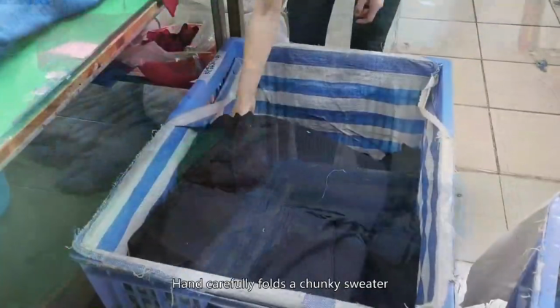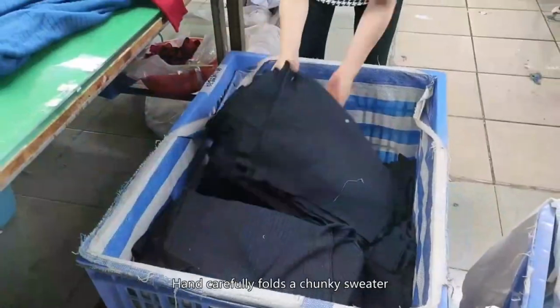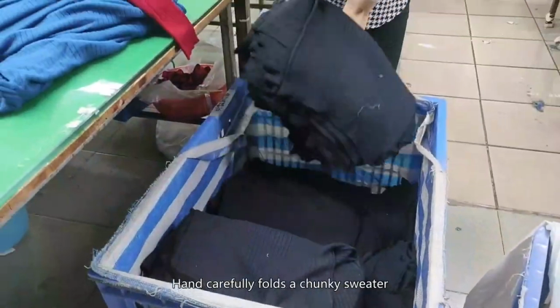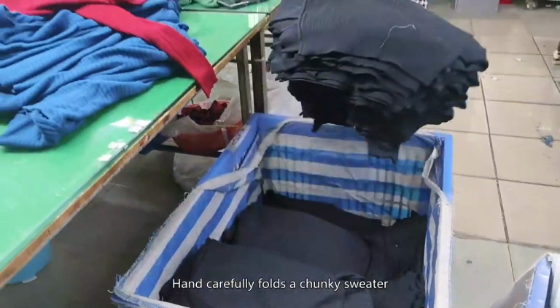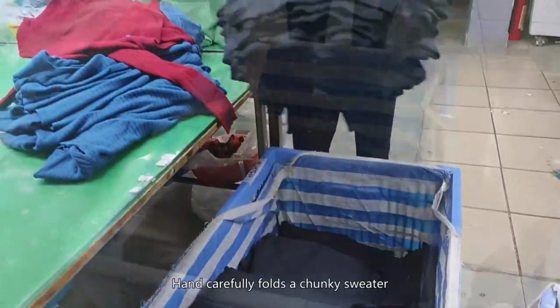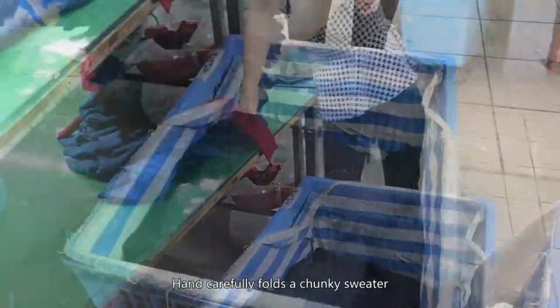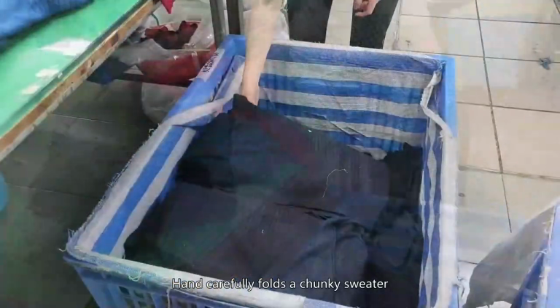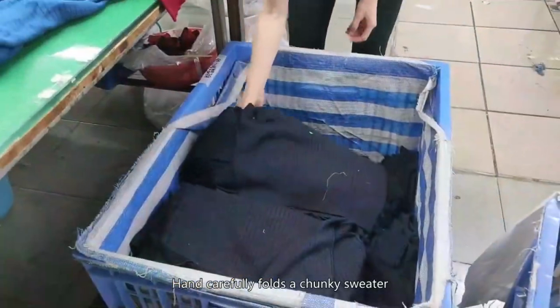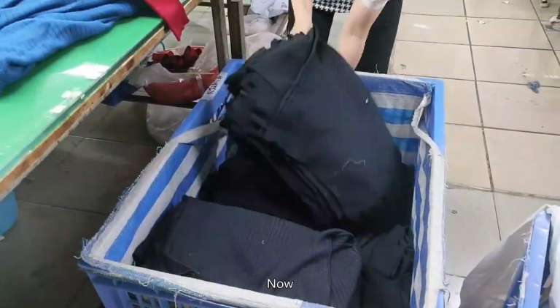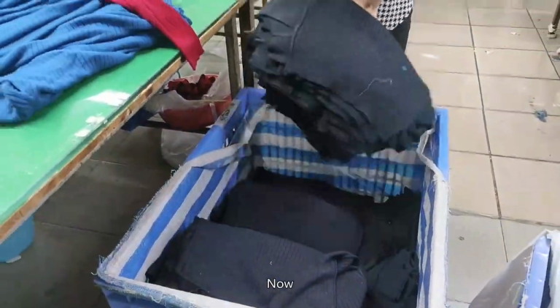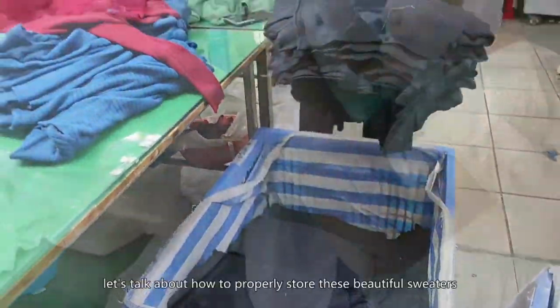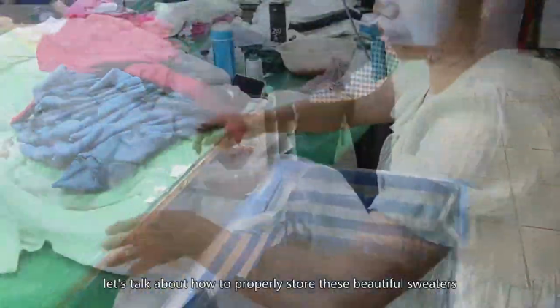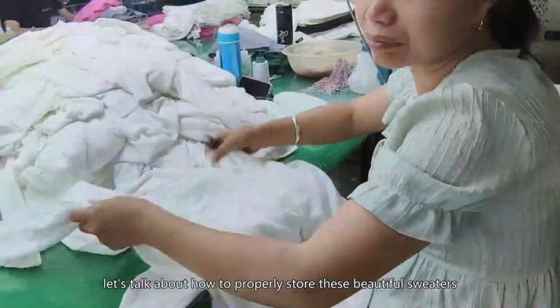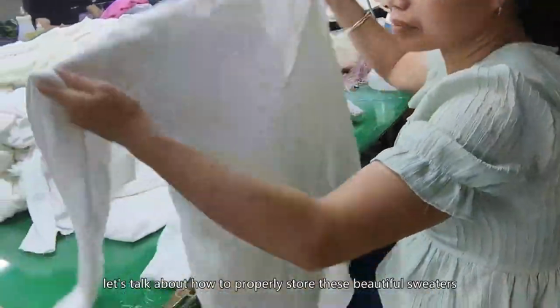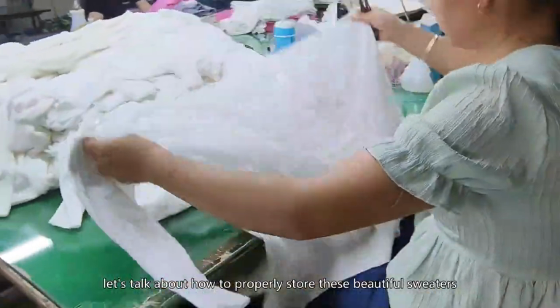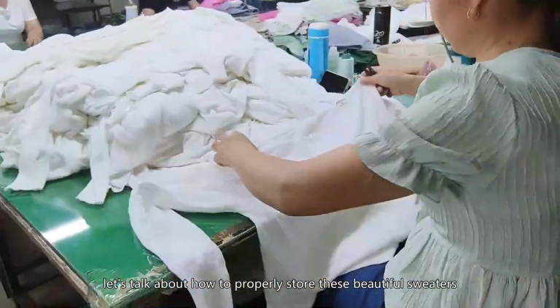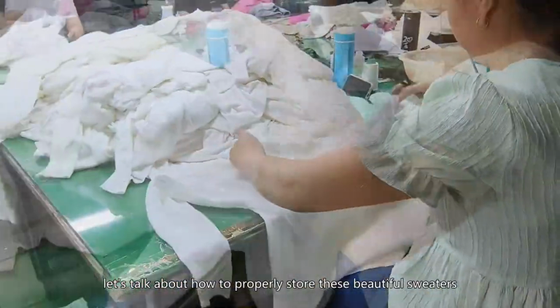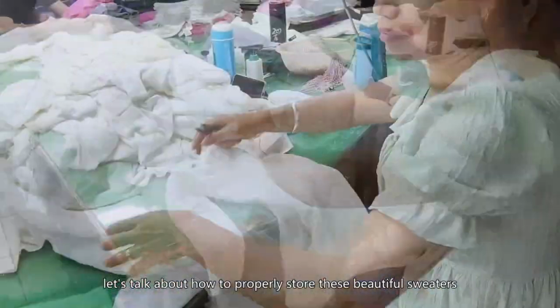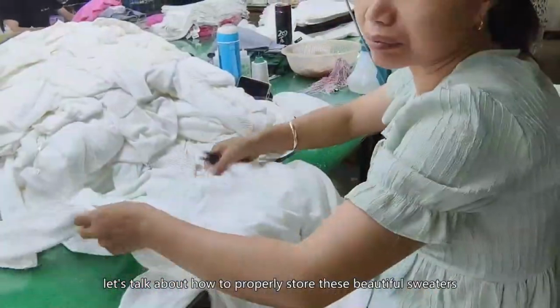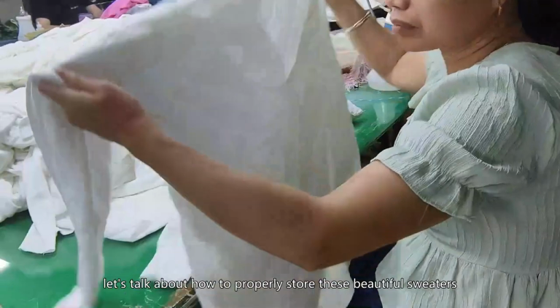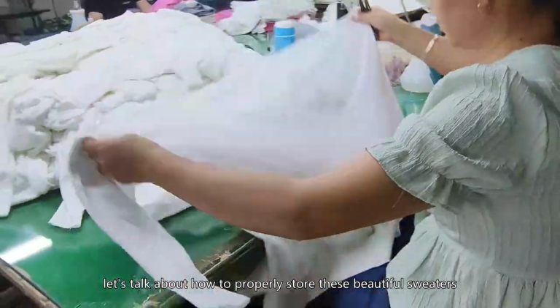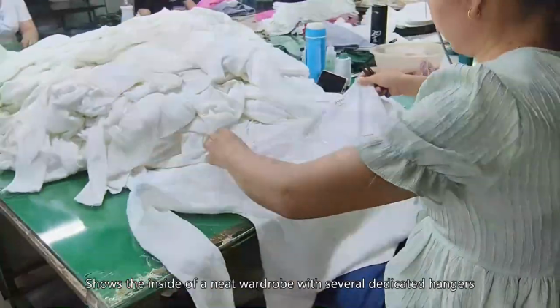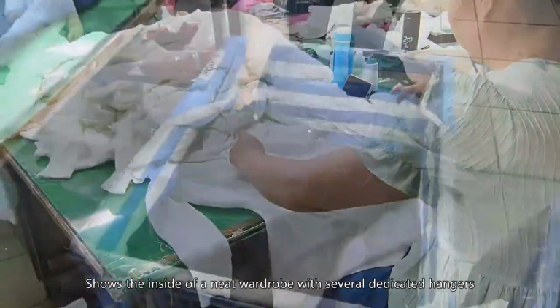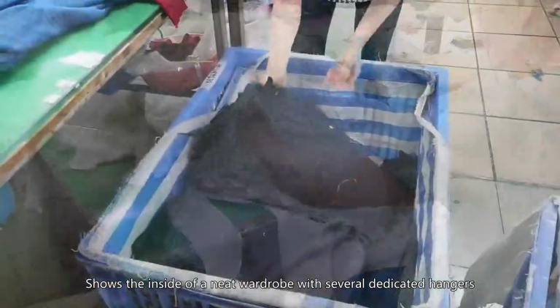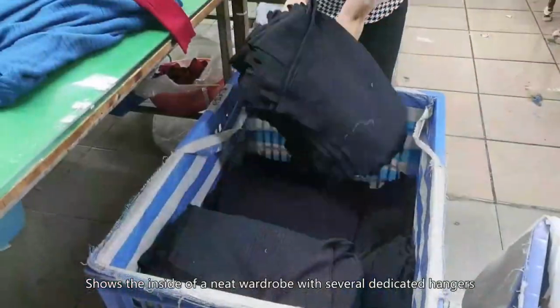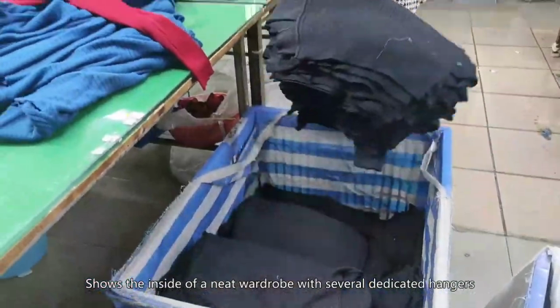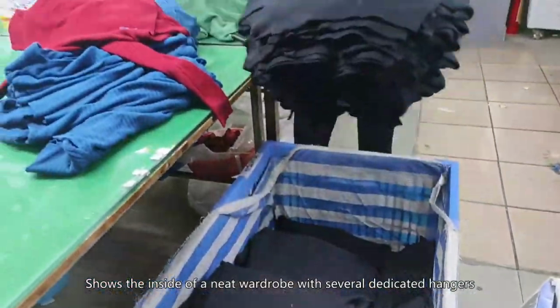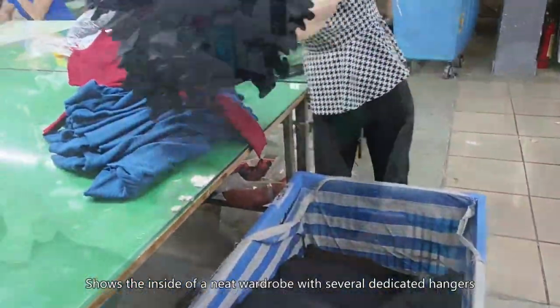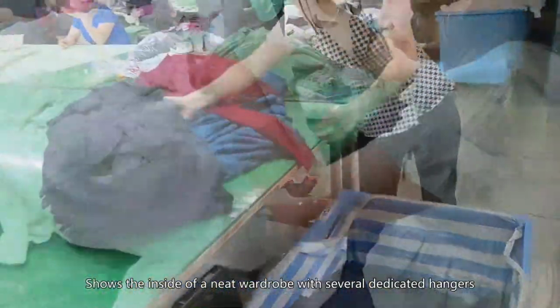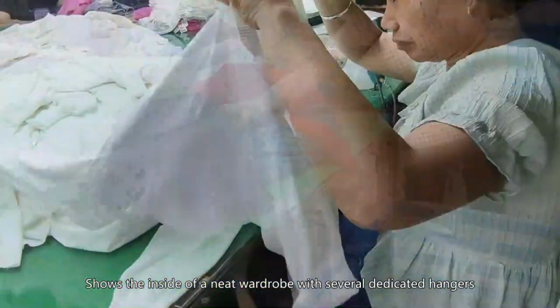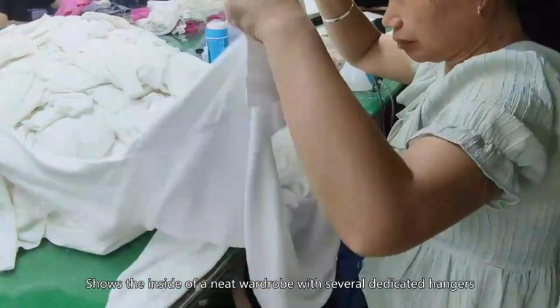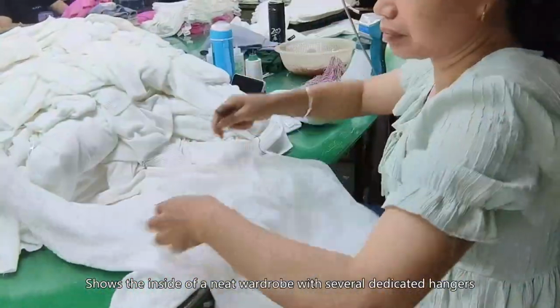Hand carefully folds a chunky sweater. Now let's talk about how to properly store these beautiful sweaters. Shows the inside of a neat wardrobe with several dedicated hangers.